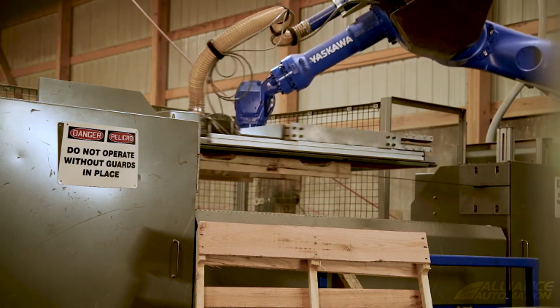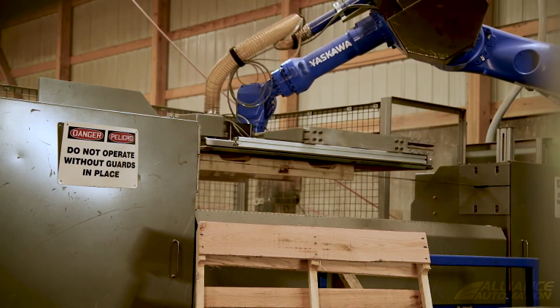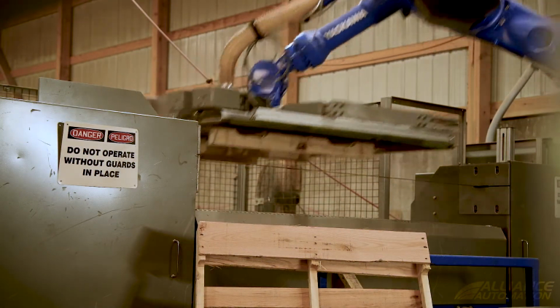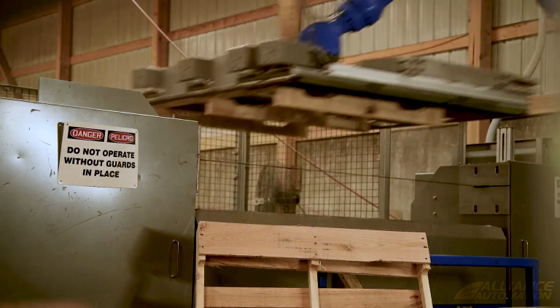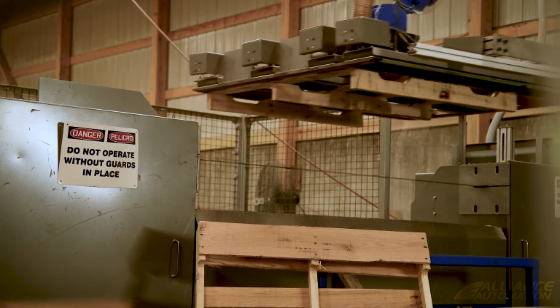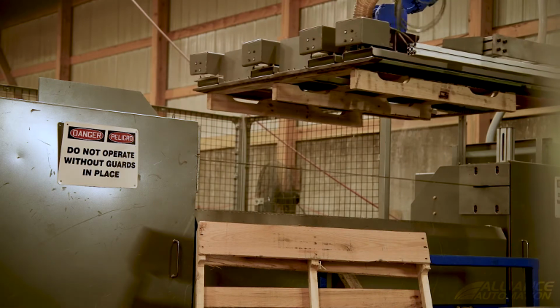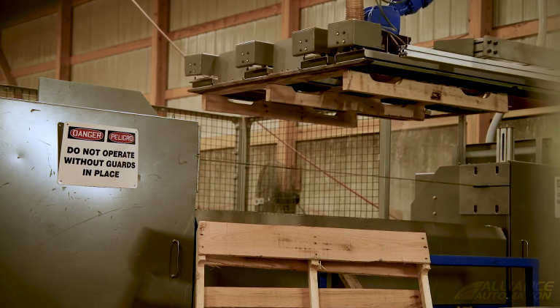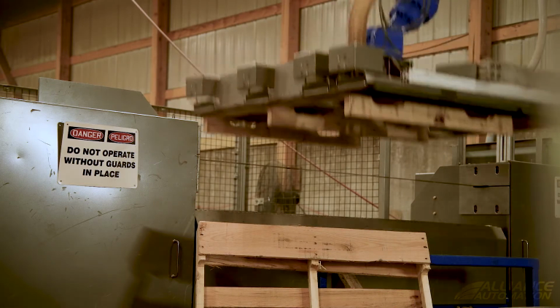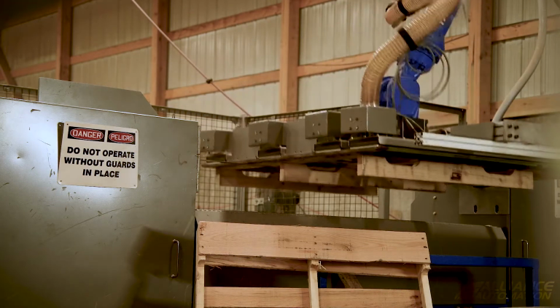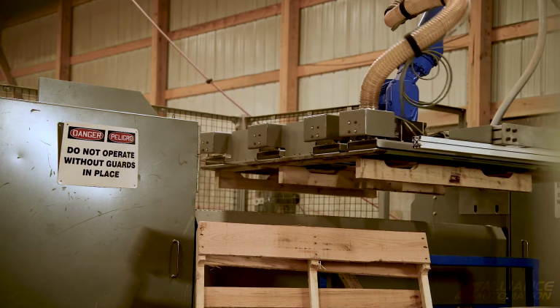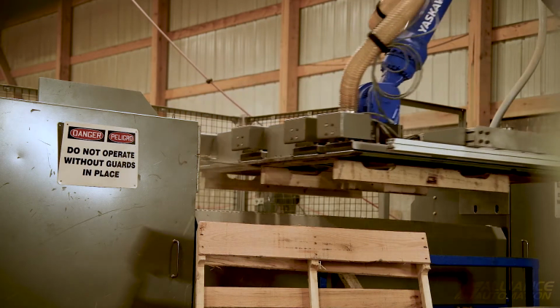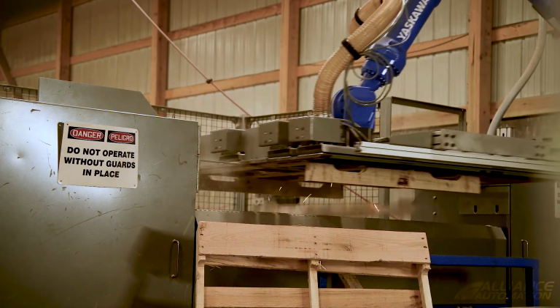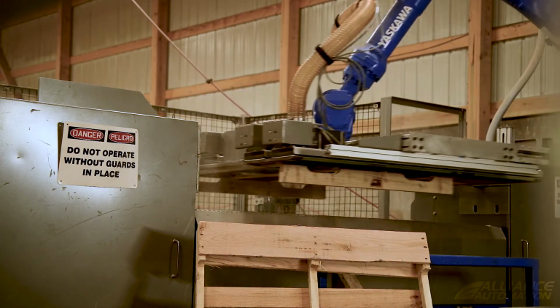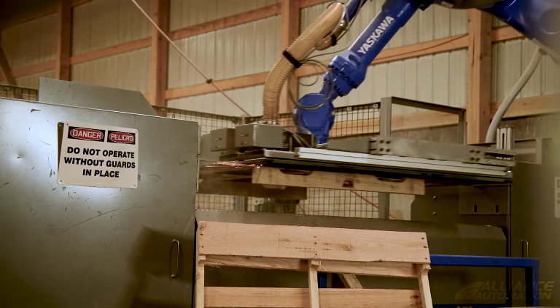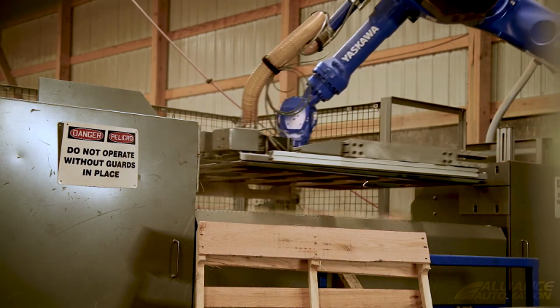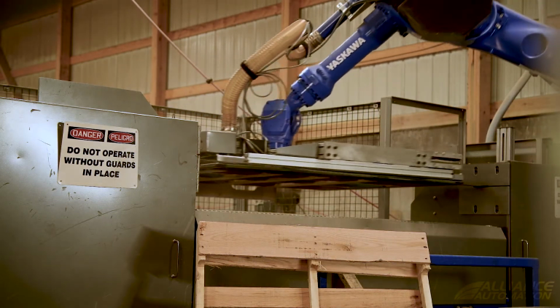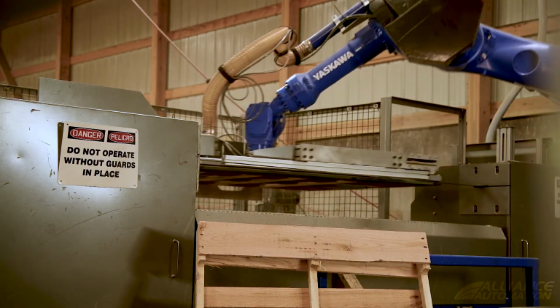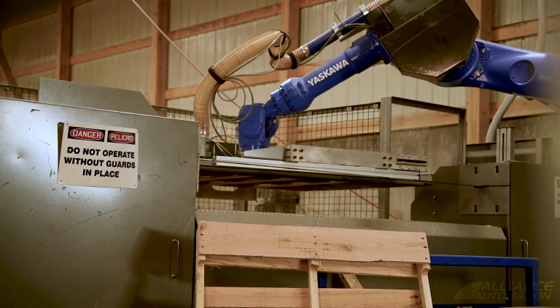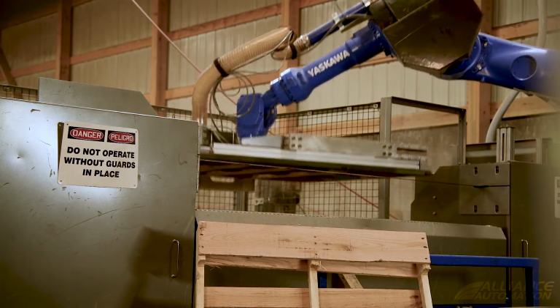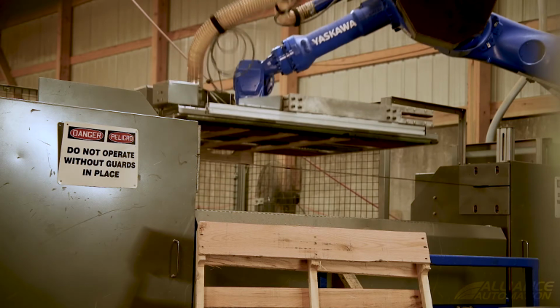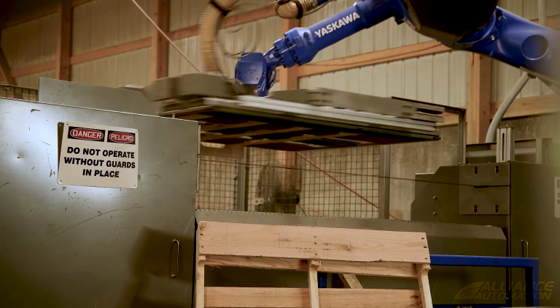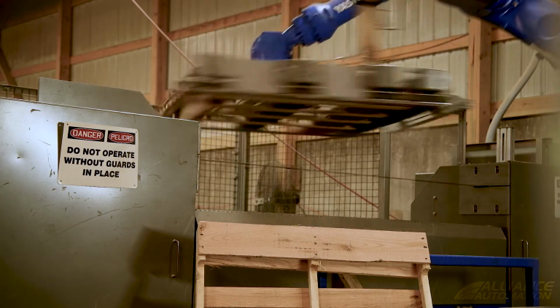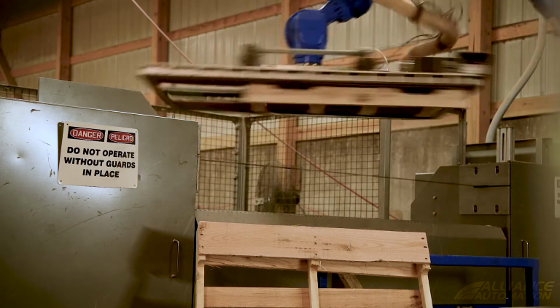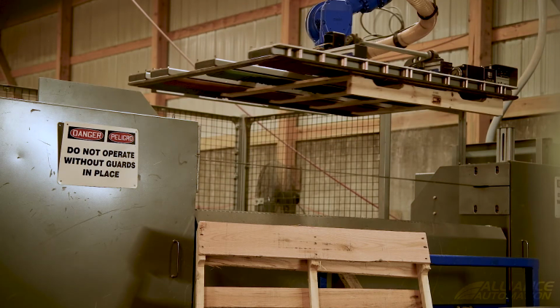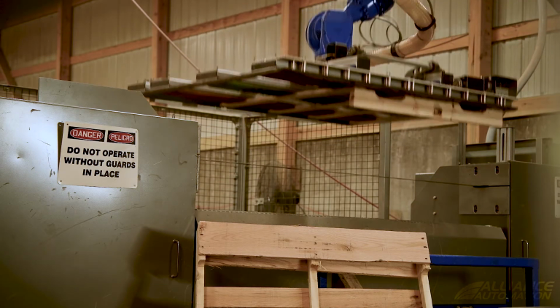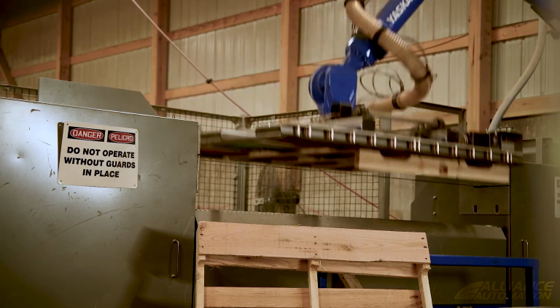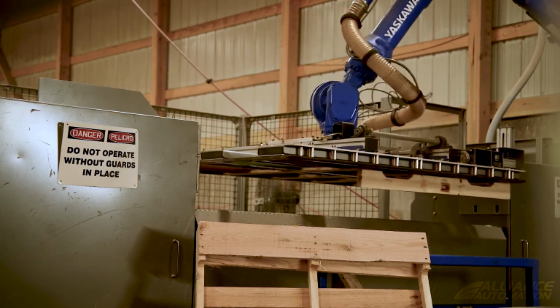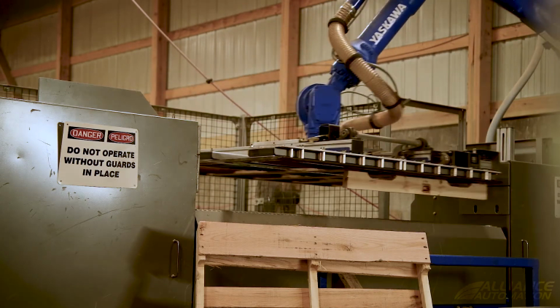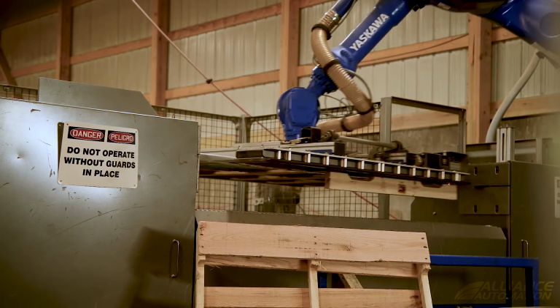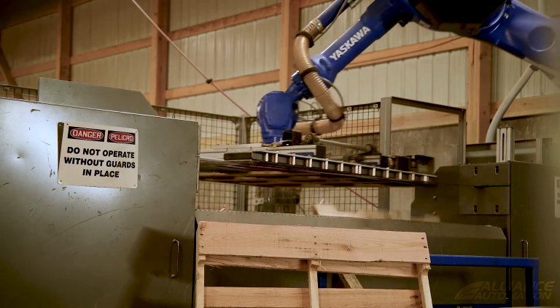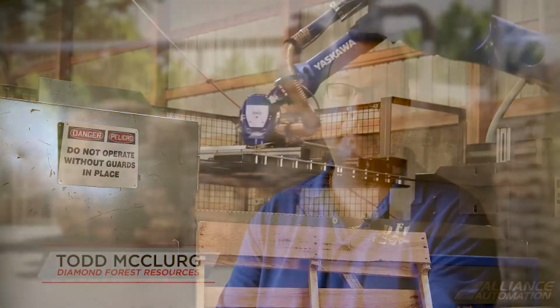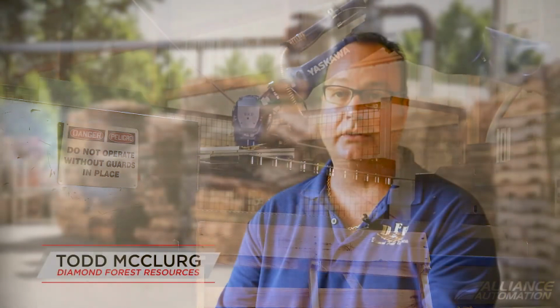Our output has certainly doubled, but it's also allowed us to bring in more pallets that we couldn't take before because the production wasn't there.